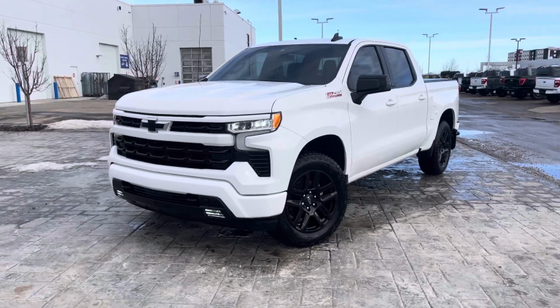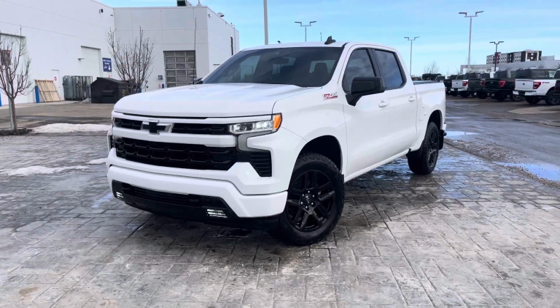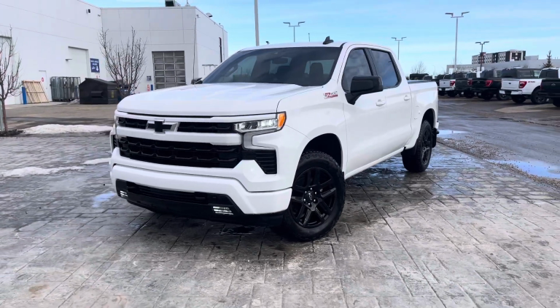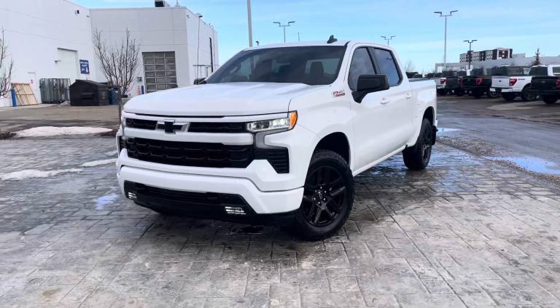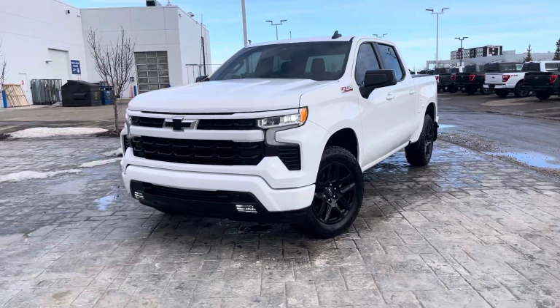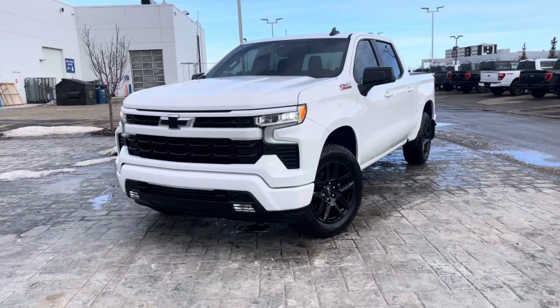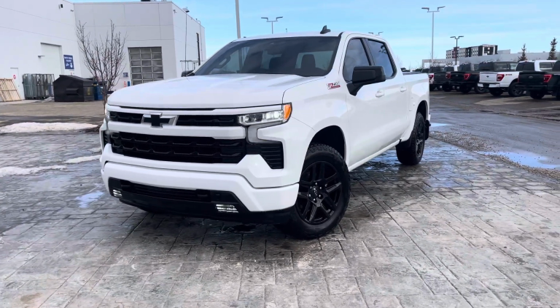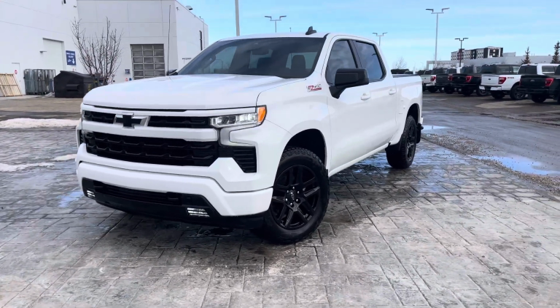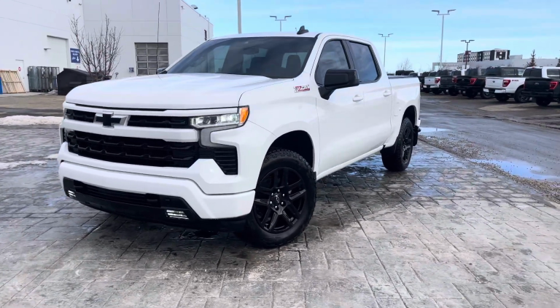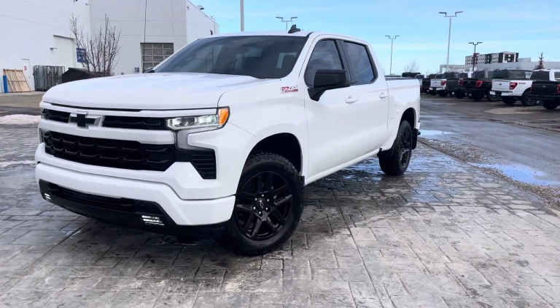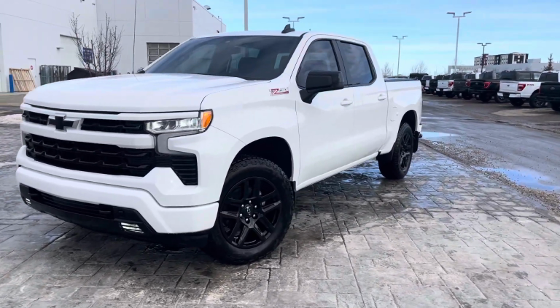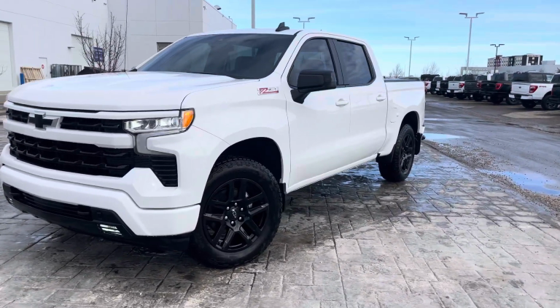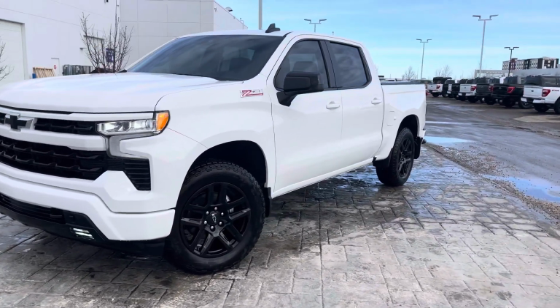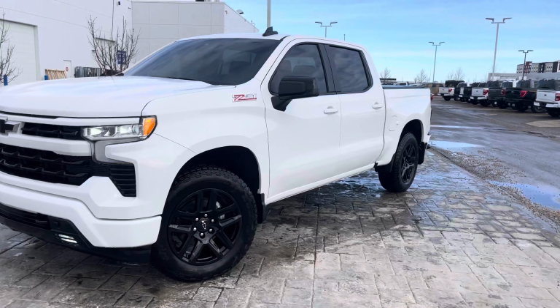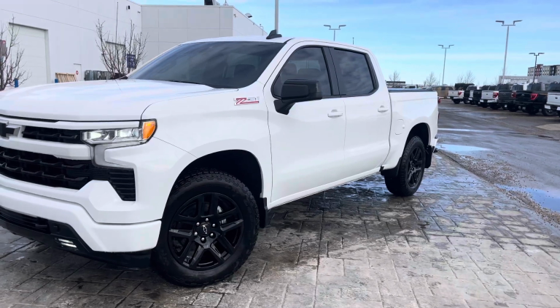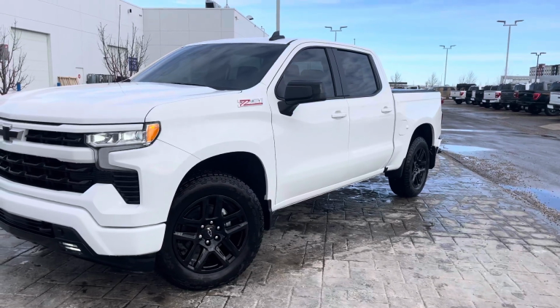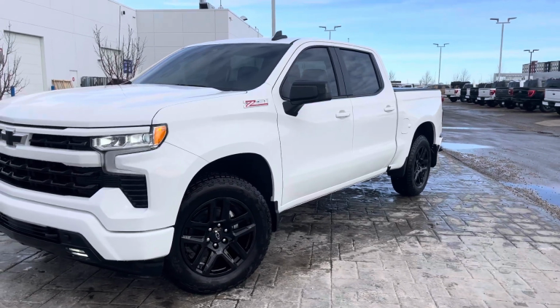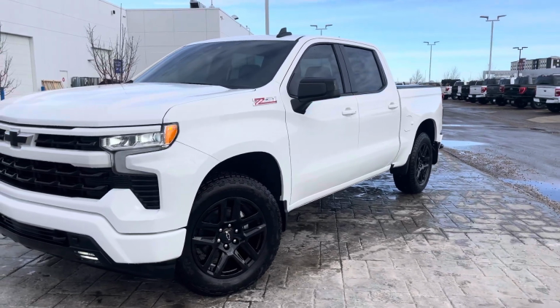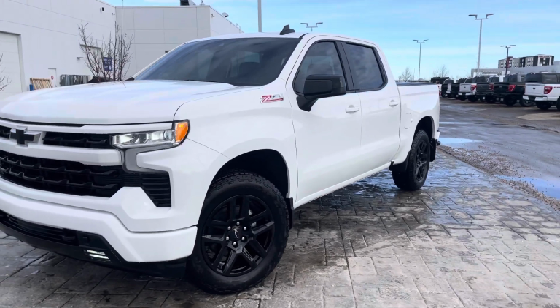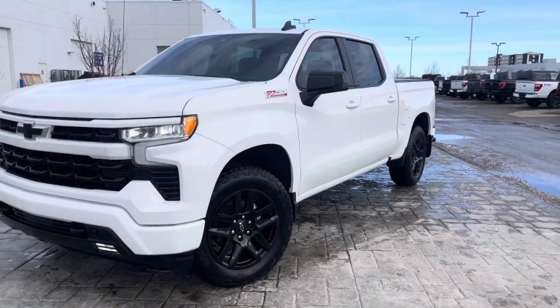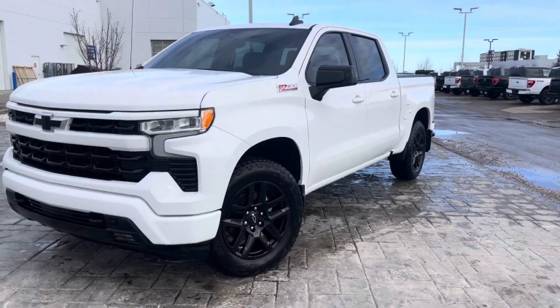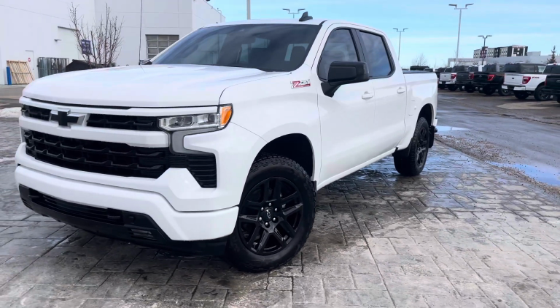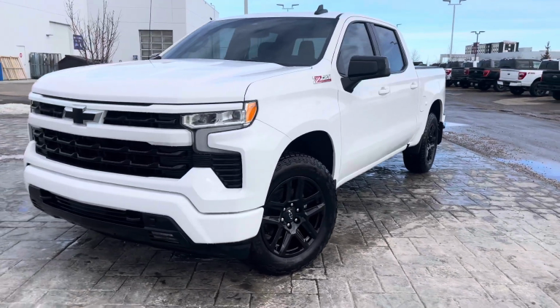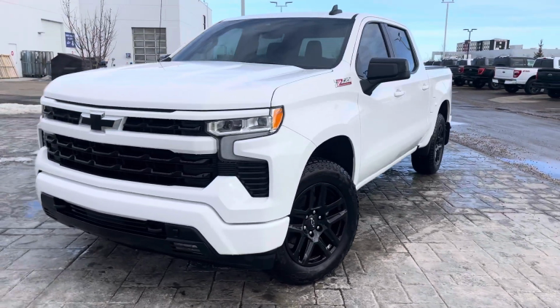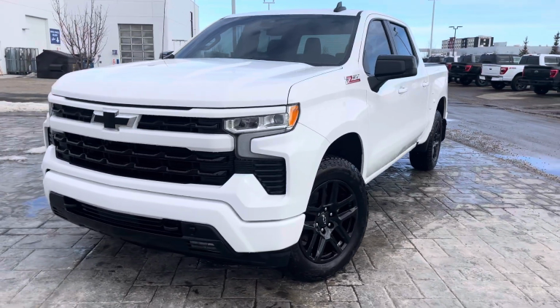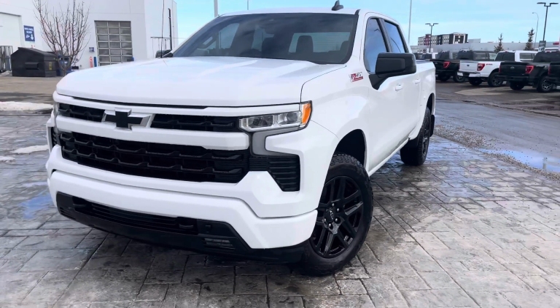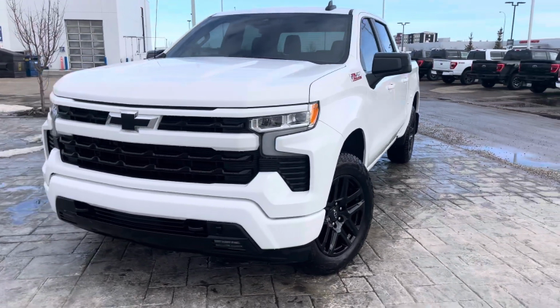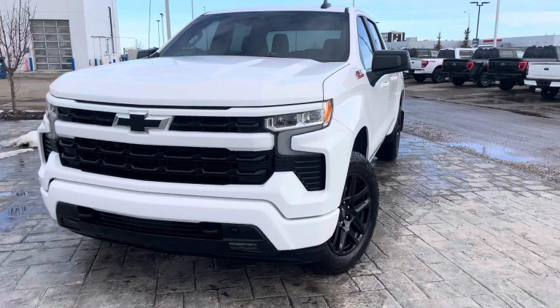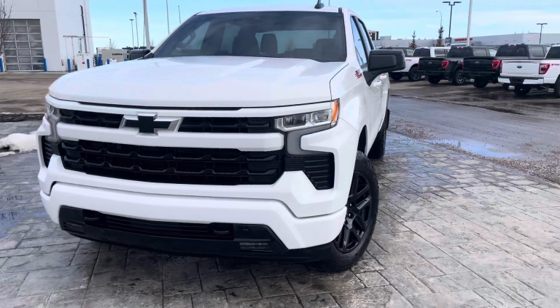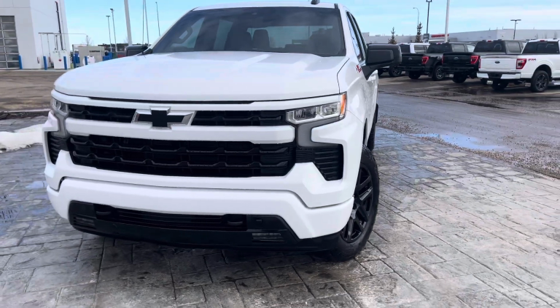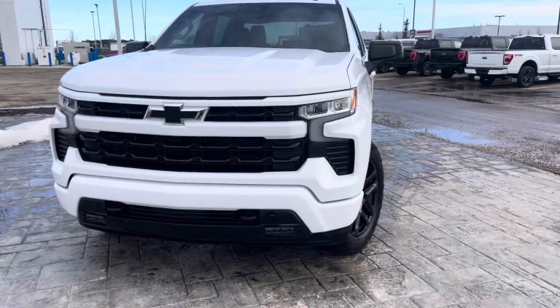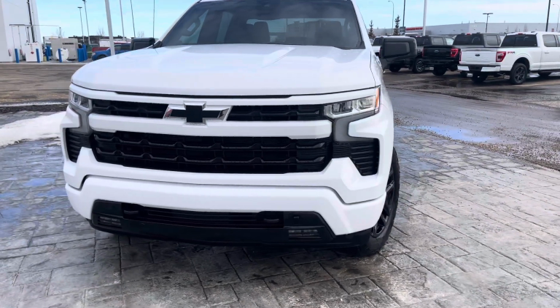Hey everyone, take a look at this 2023 Chevy Silverado RST with the Z71 package. This one is in wicked white, looks awesome. Let's check it out together.